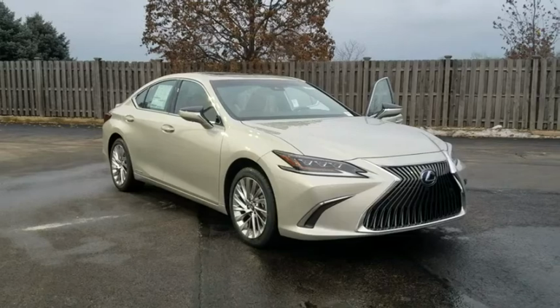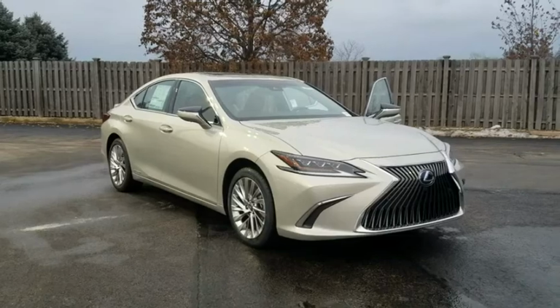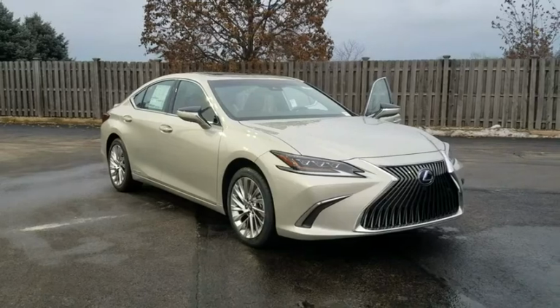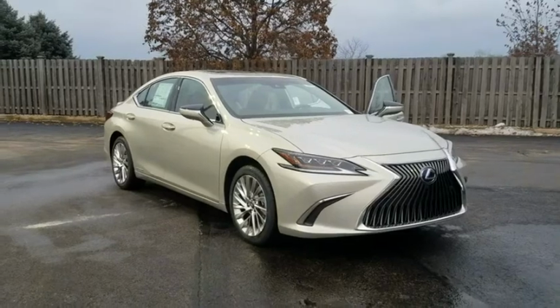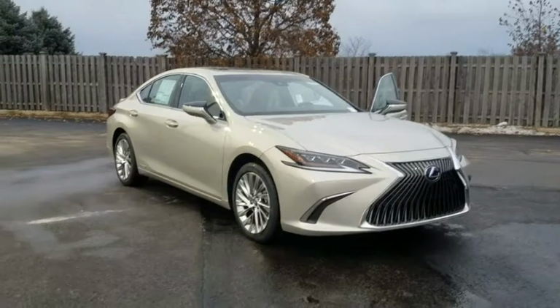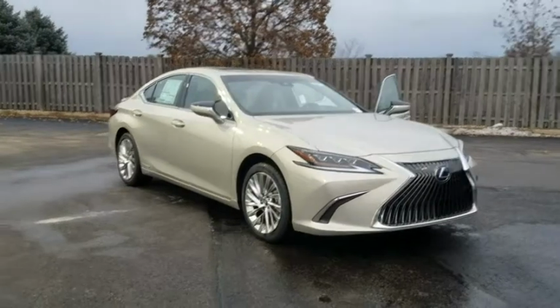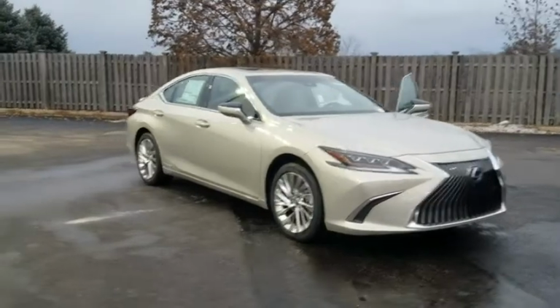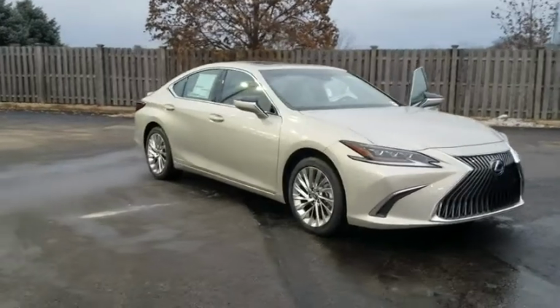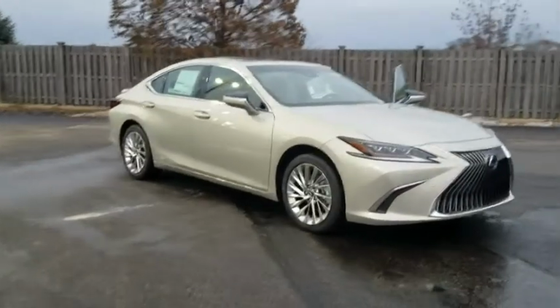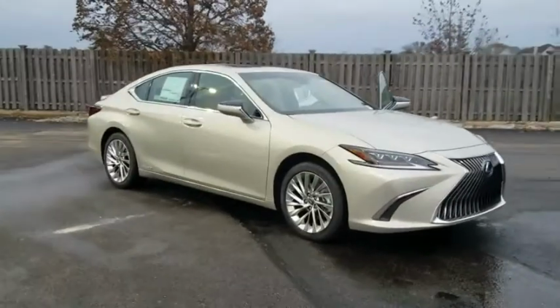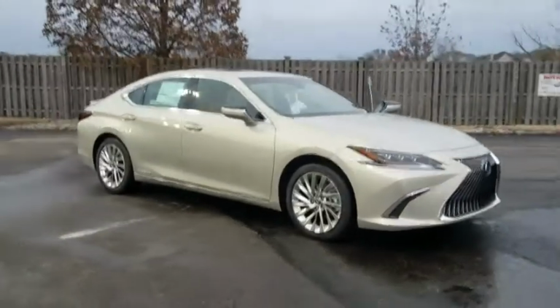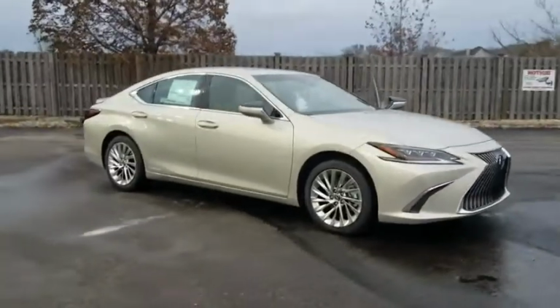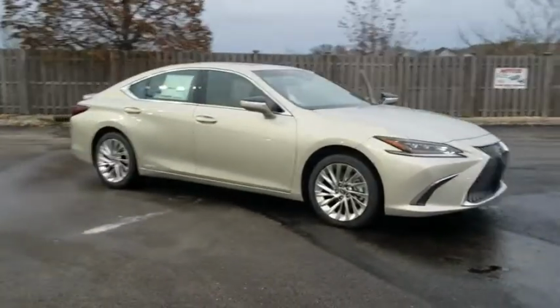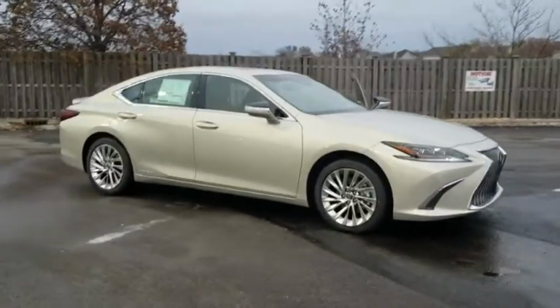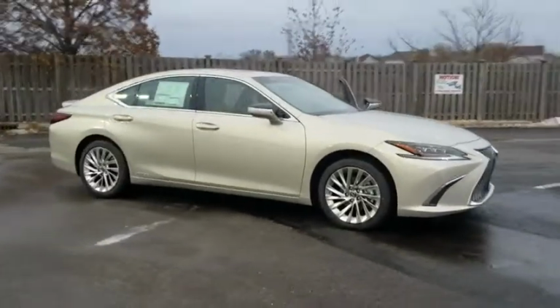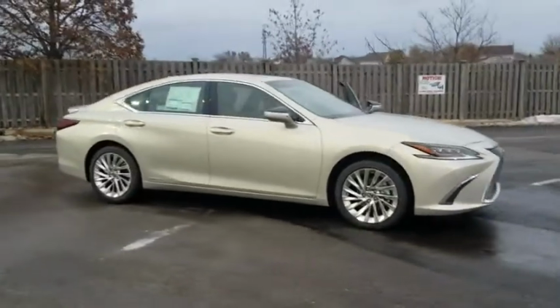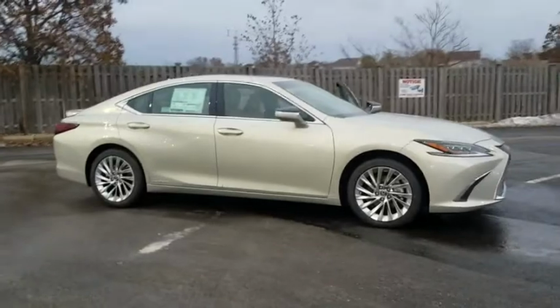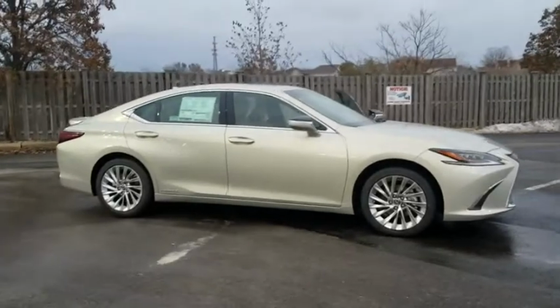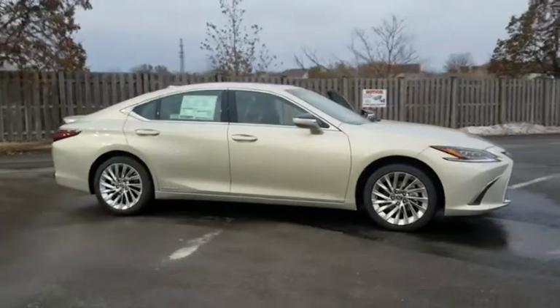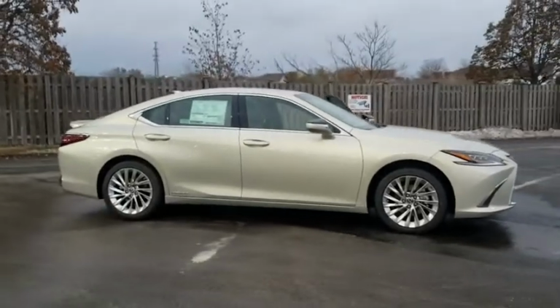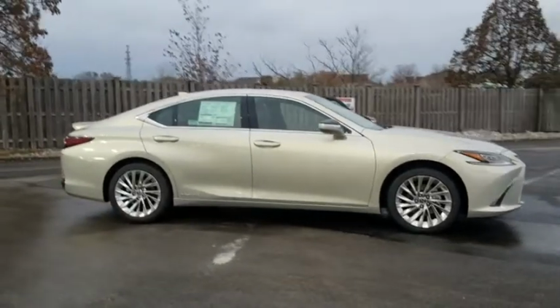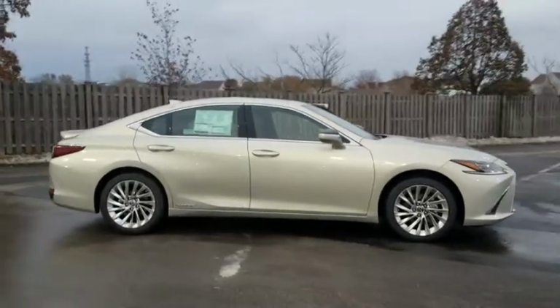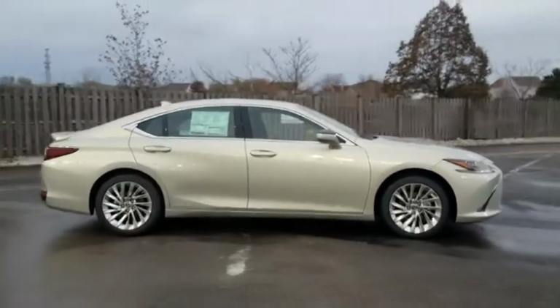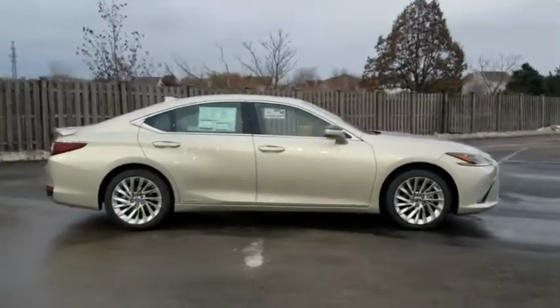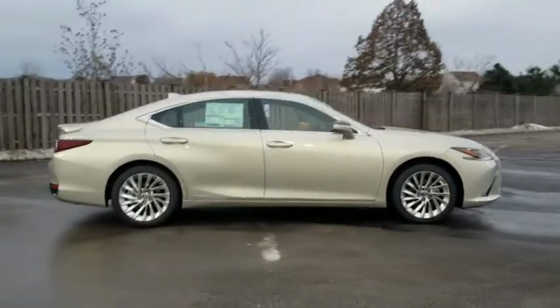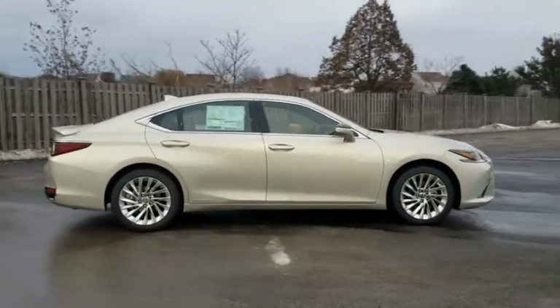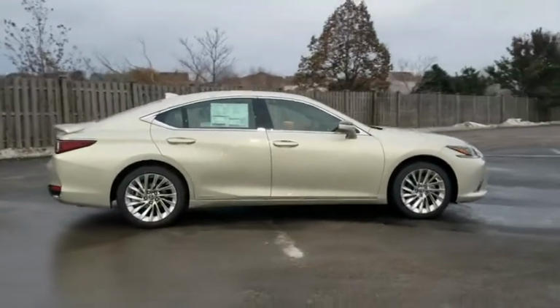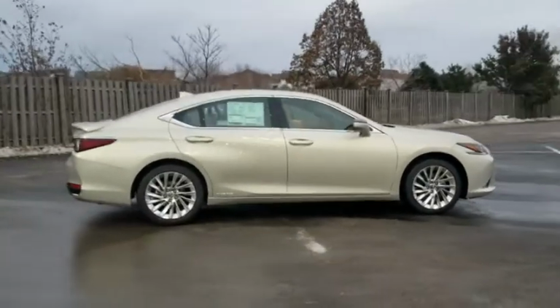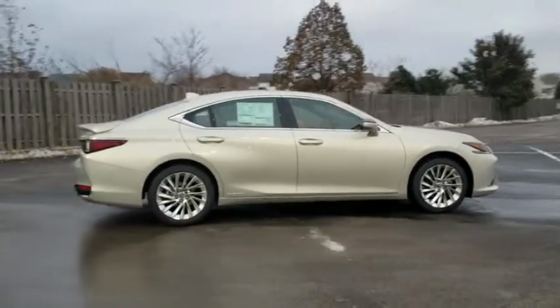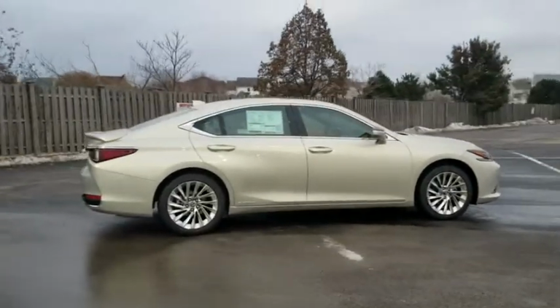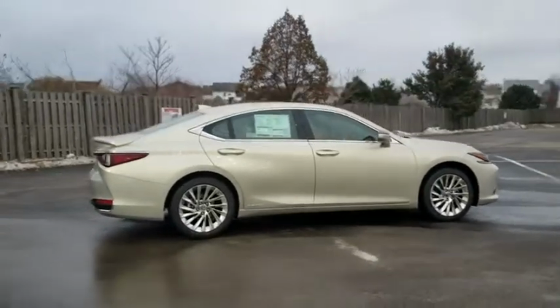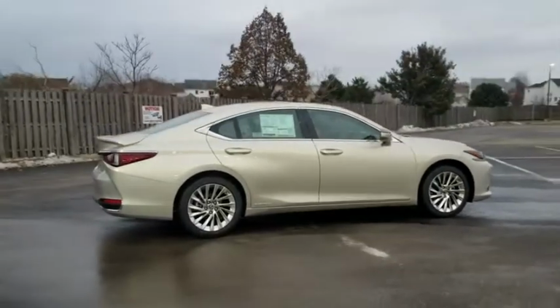Come test drive the 2020 Lexus ES. Lexus has sold the ES family of vehicles since 1989 as its mid-size luxury sedan line.